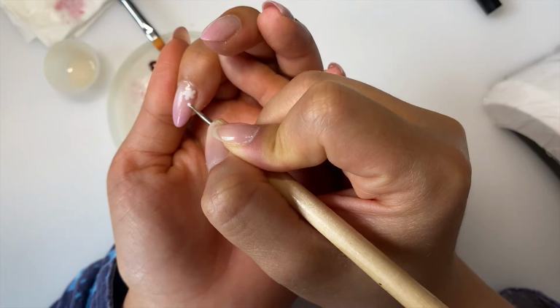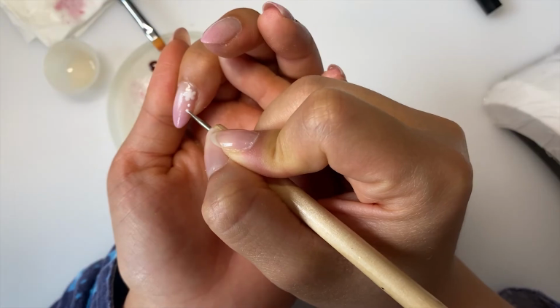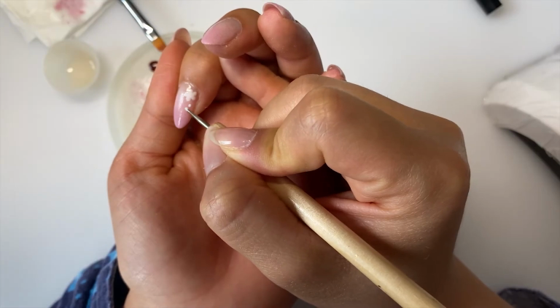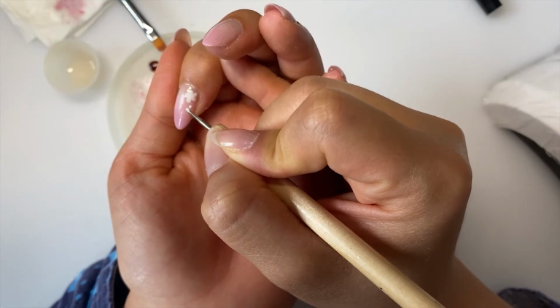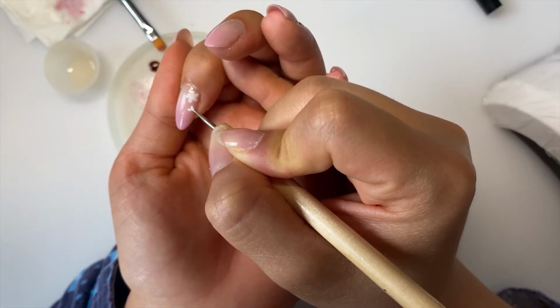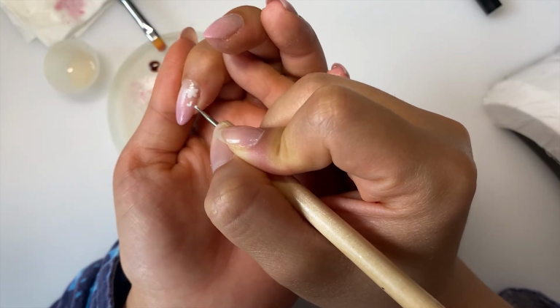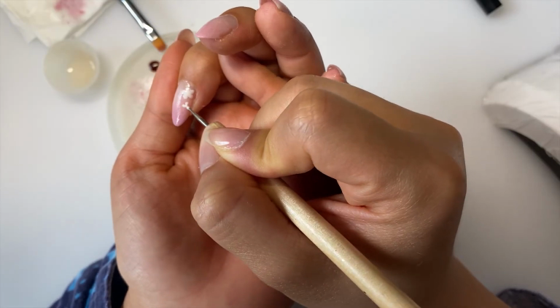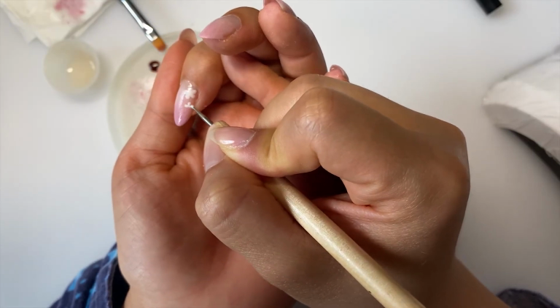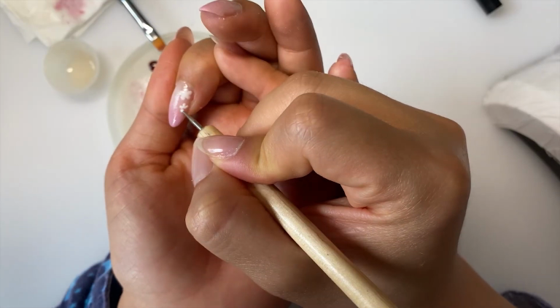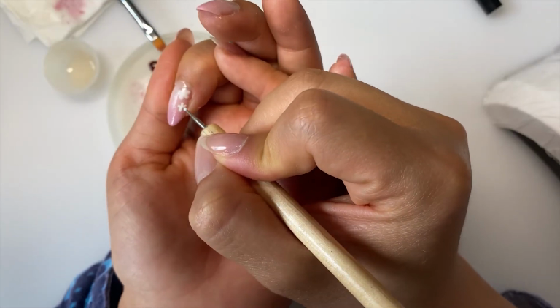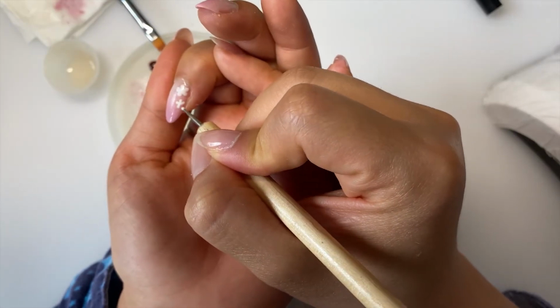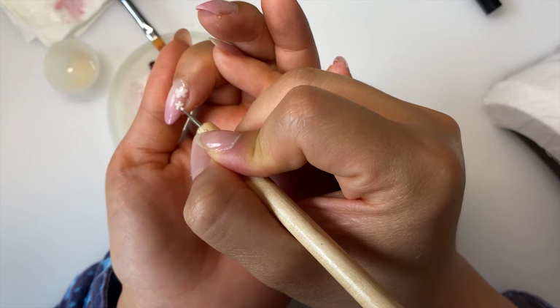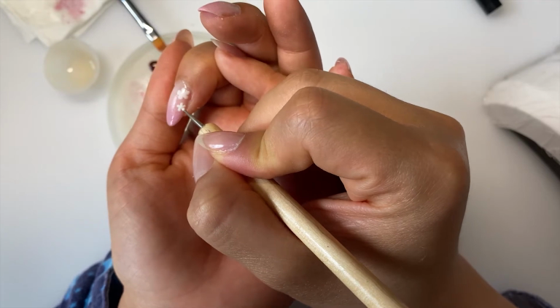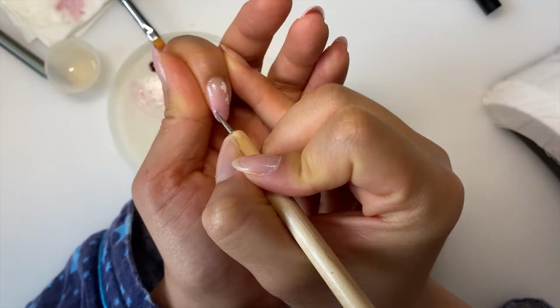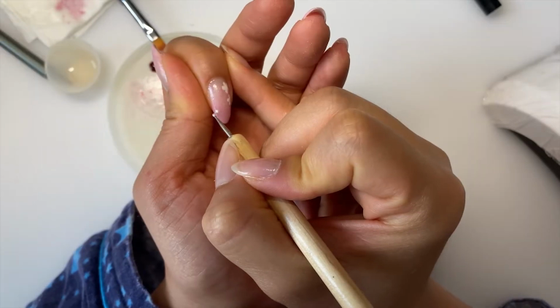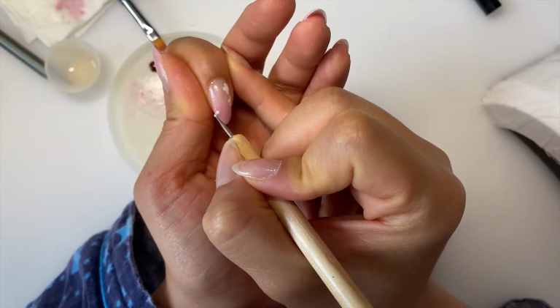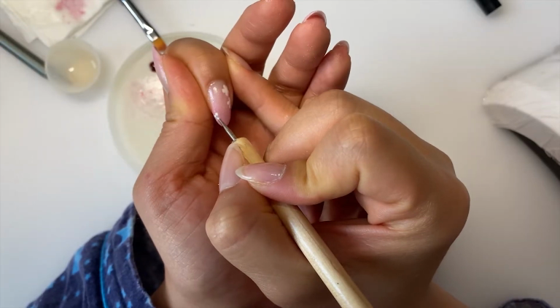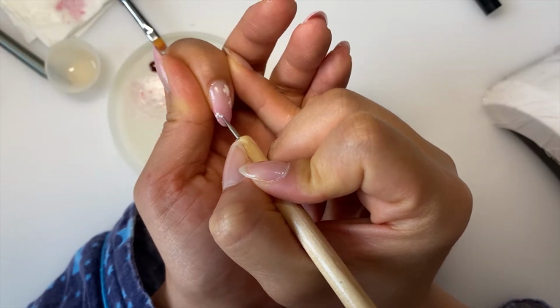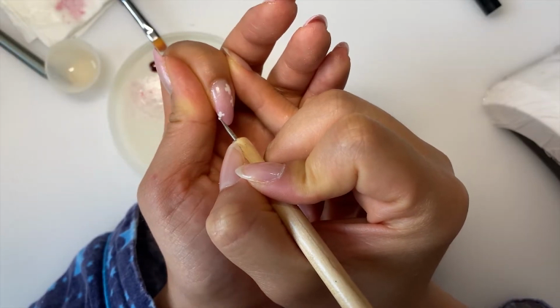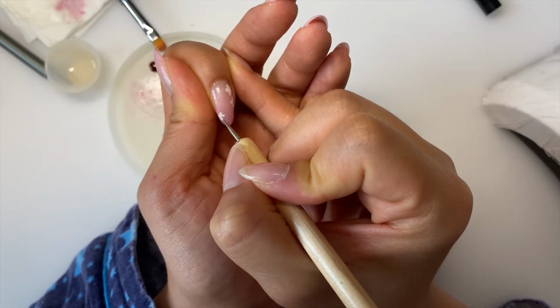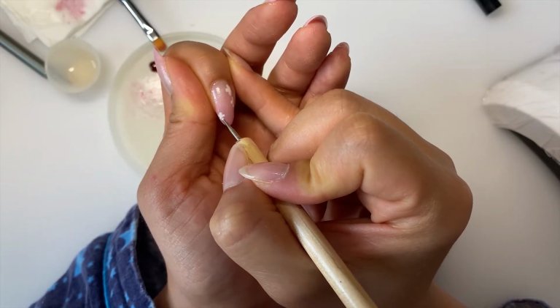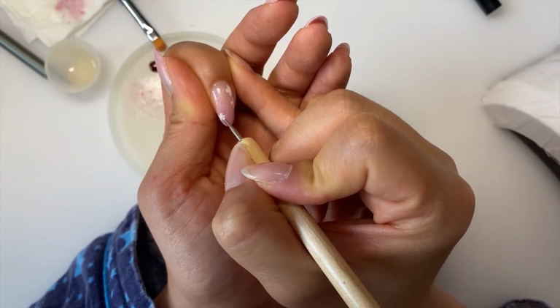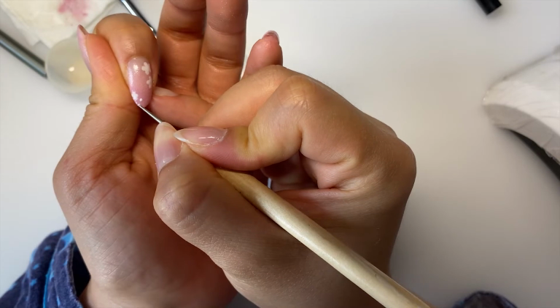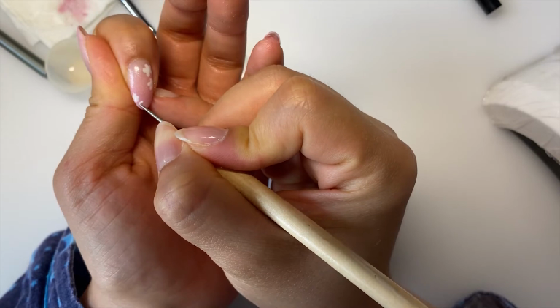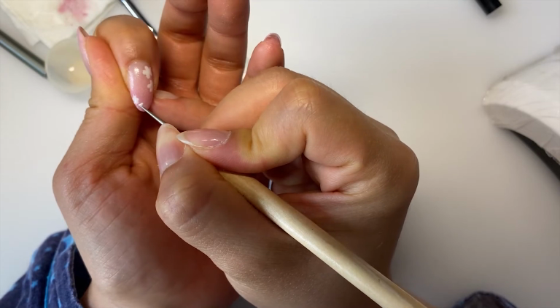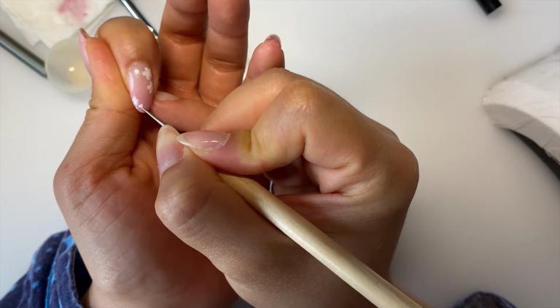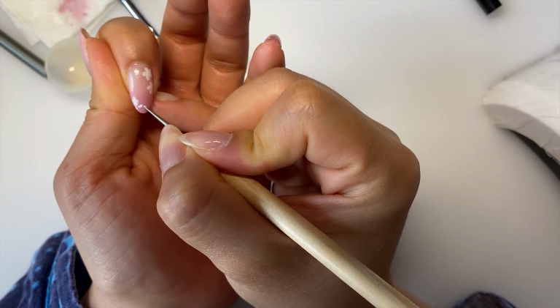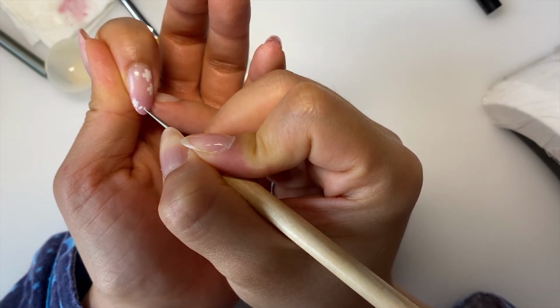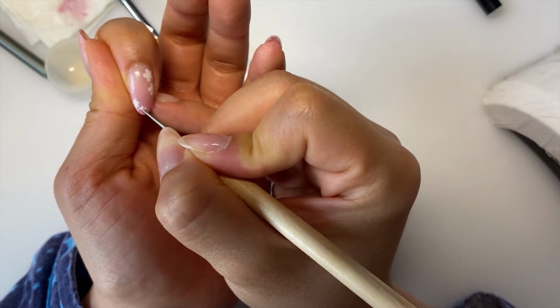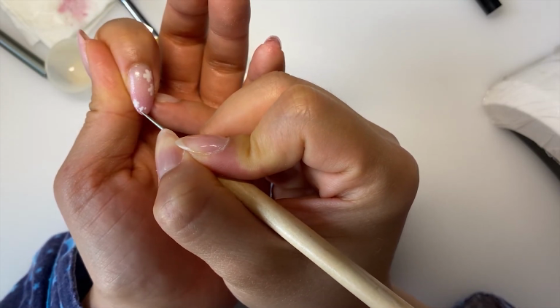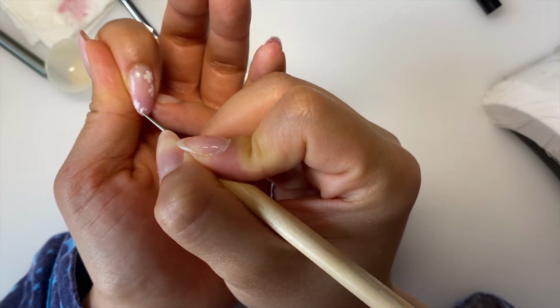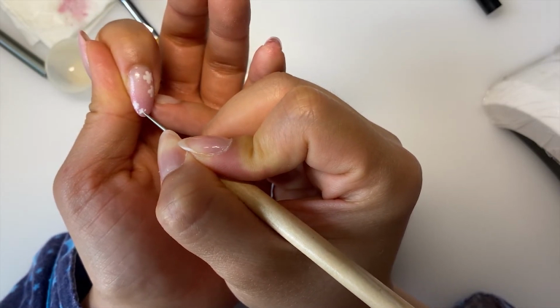I made sure to have at least one, maximum two, large flowers on each nail, and placed a couple of medium to small complementary flowers around for visual interest and to create a compositional flow. Let's fast forward my other fingers and I'll show you how I did the center of the sakura flower on my thumb.